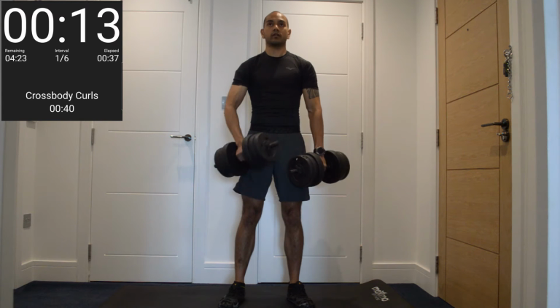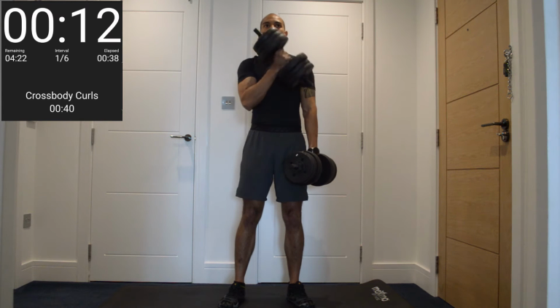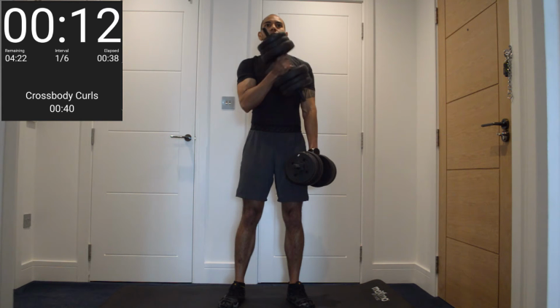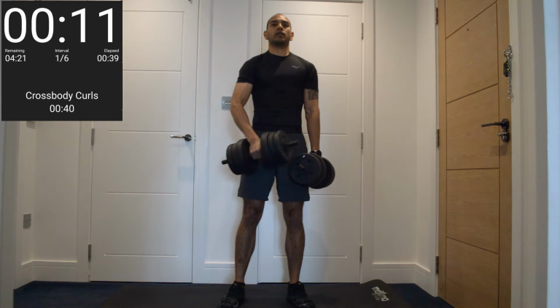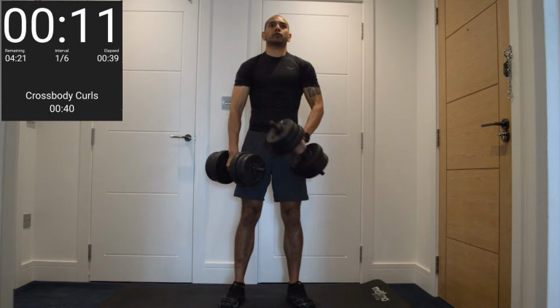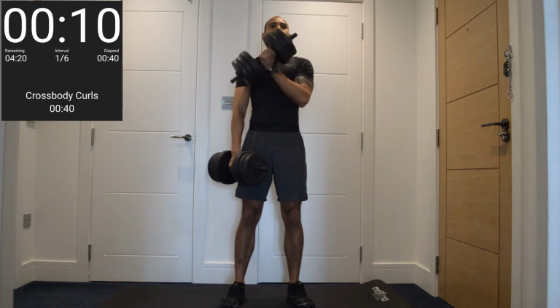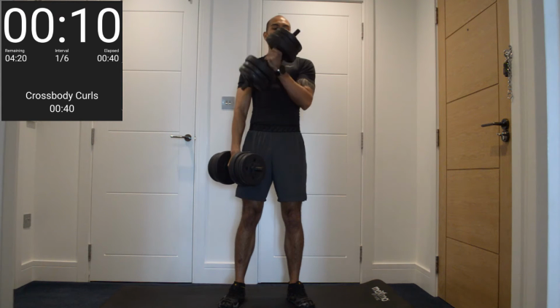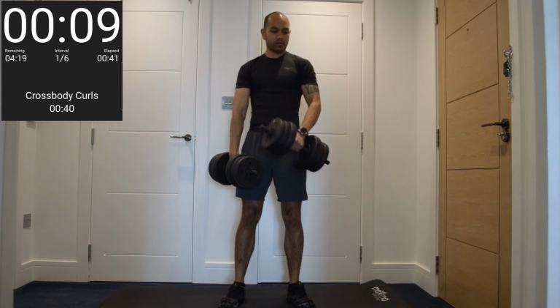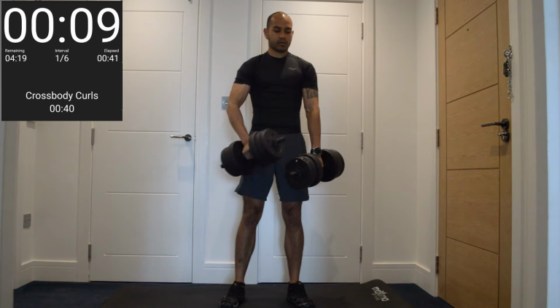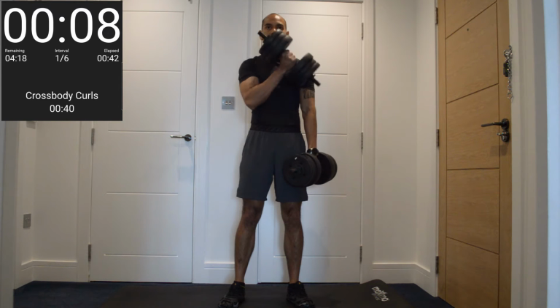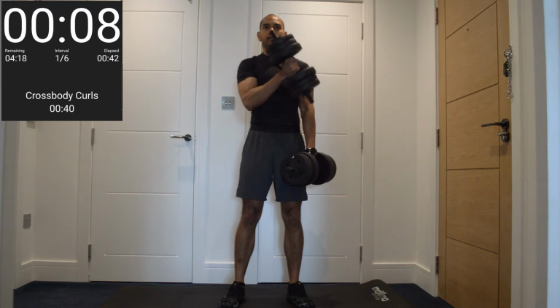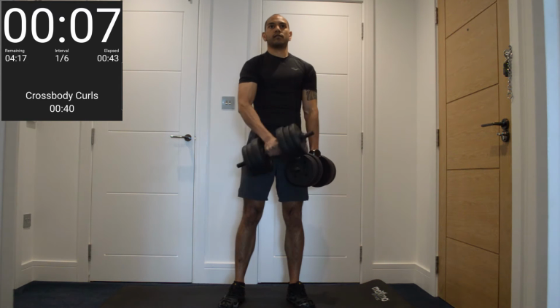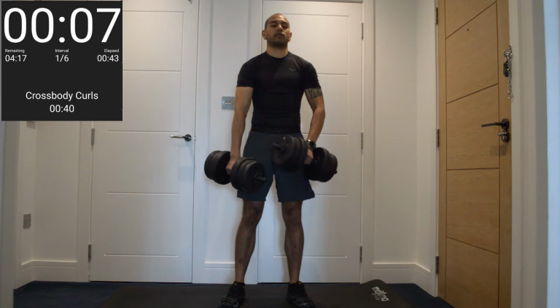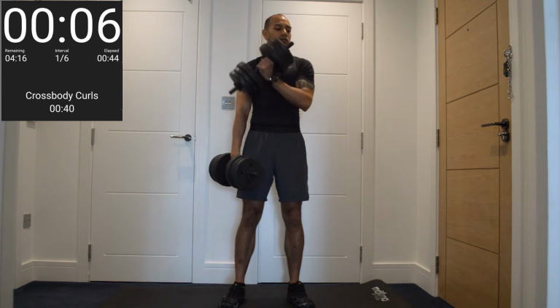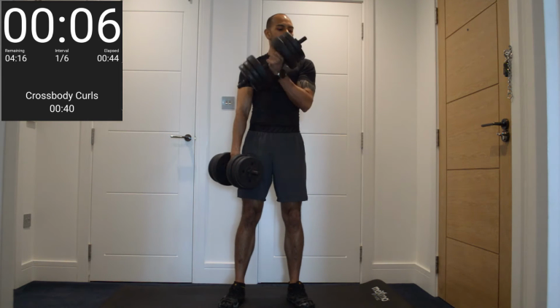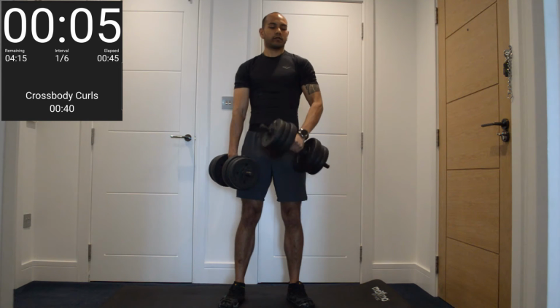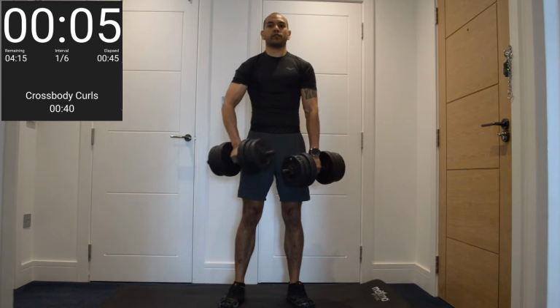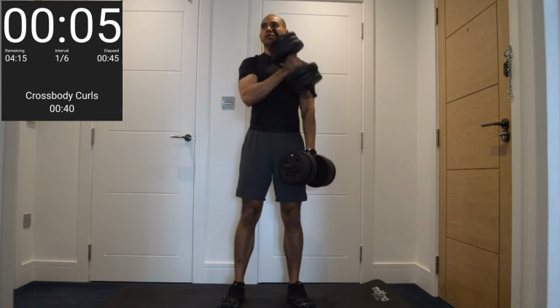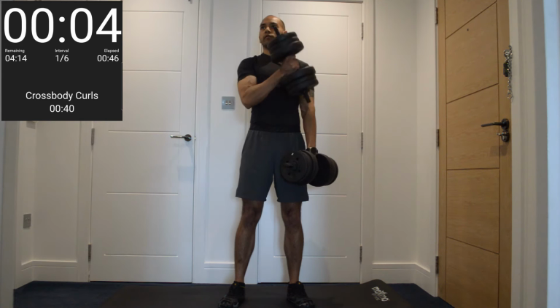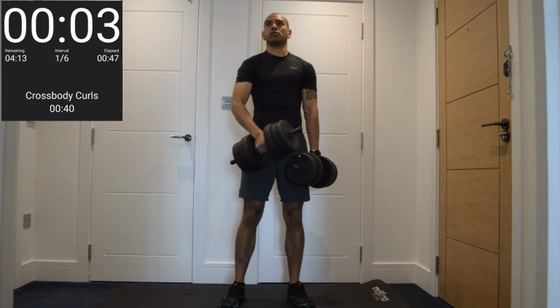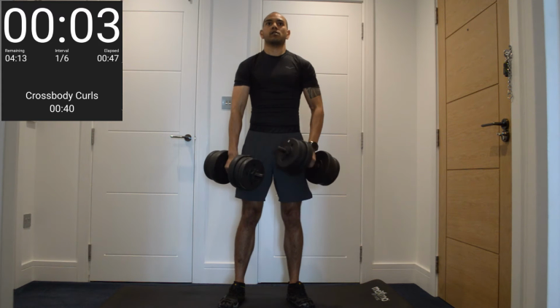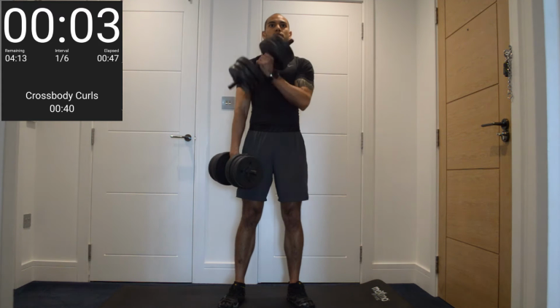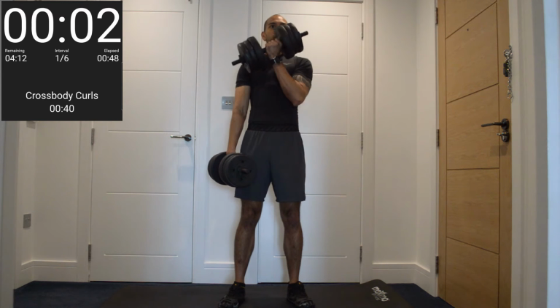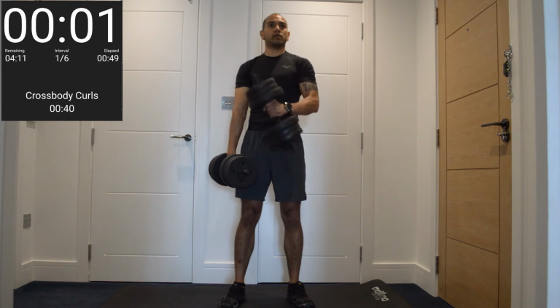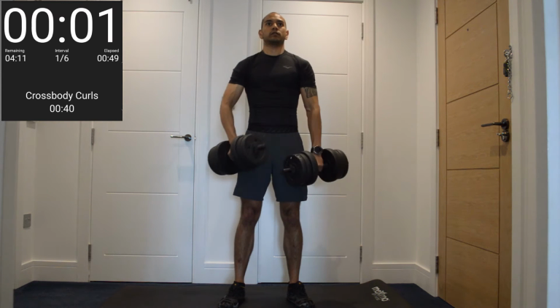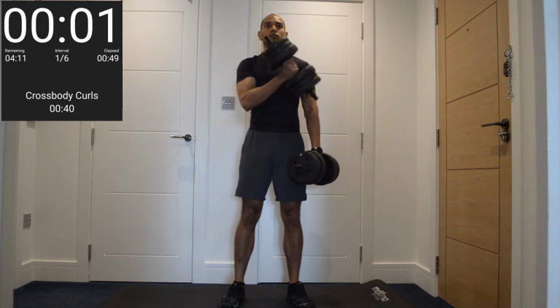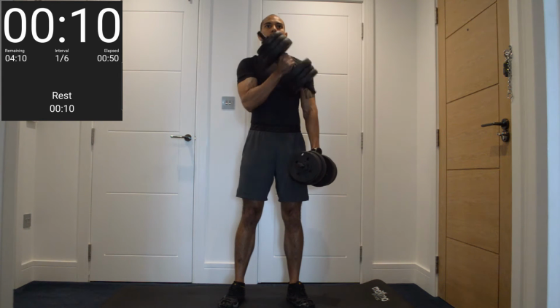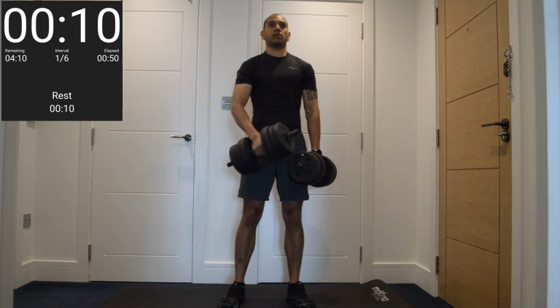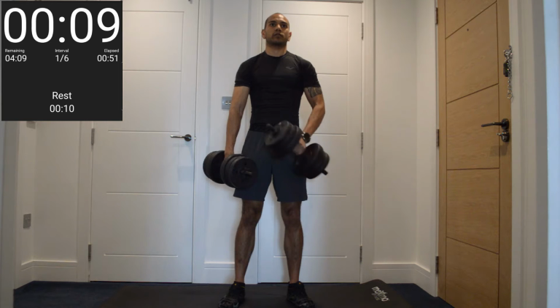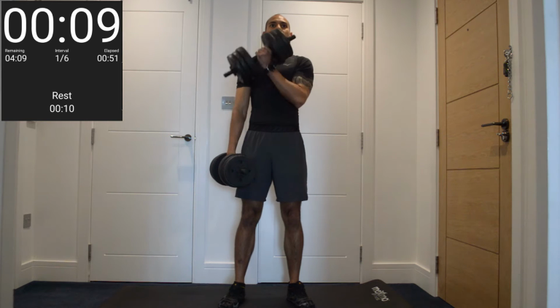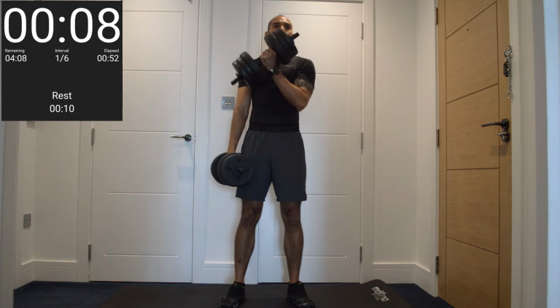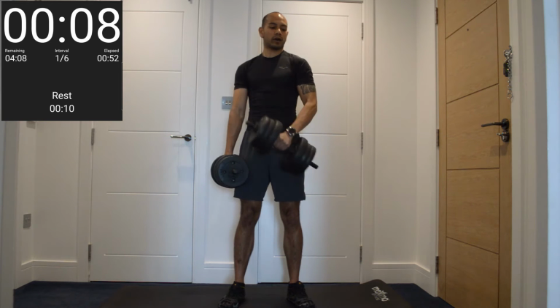Just keep it going. Ten more seconds. Five, four, three, two, one. Just going to finish my left side — evening them out.